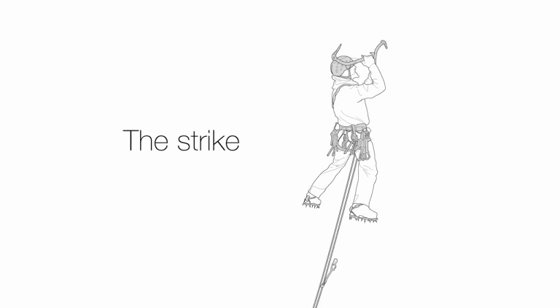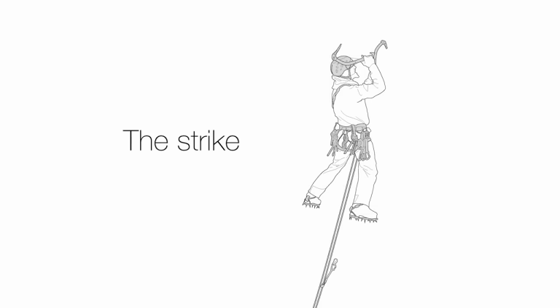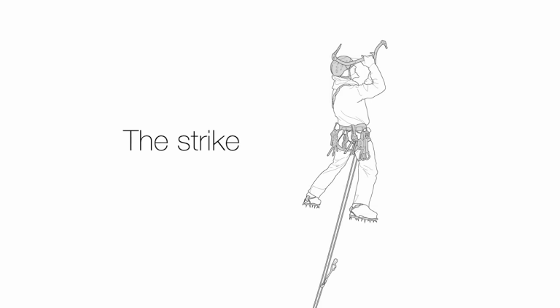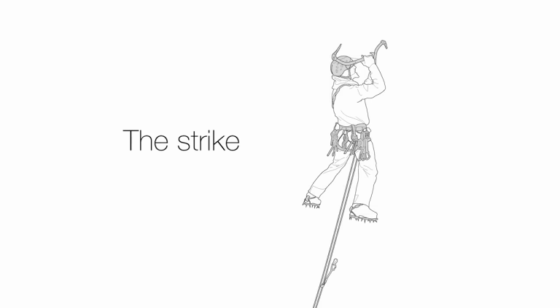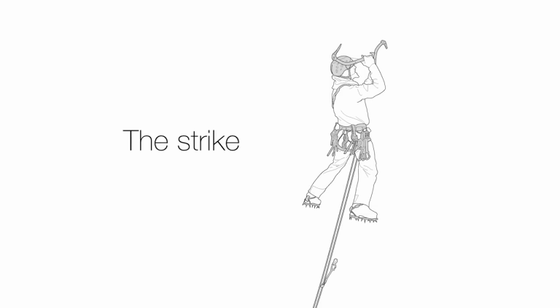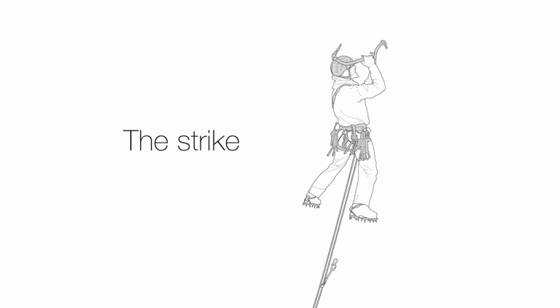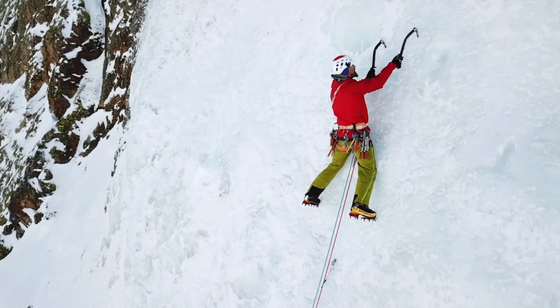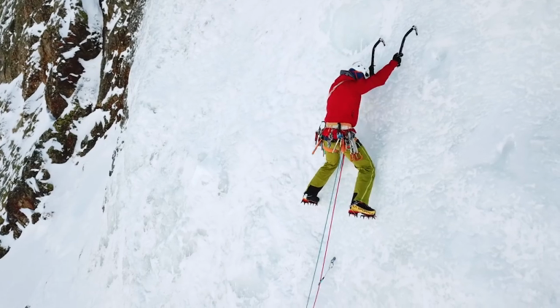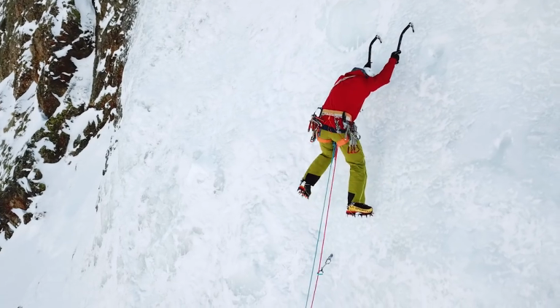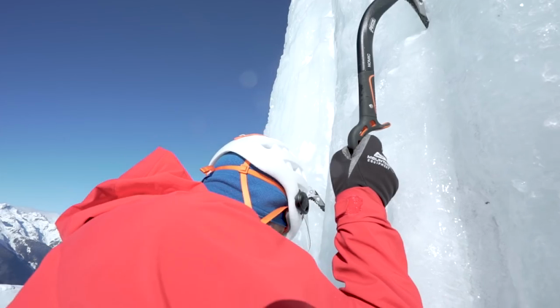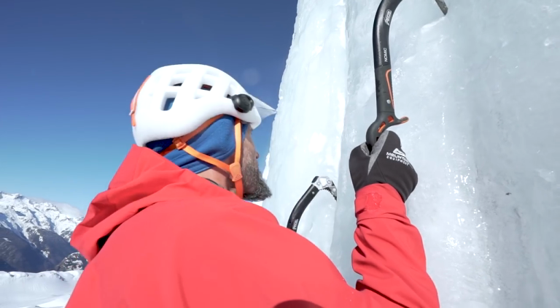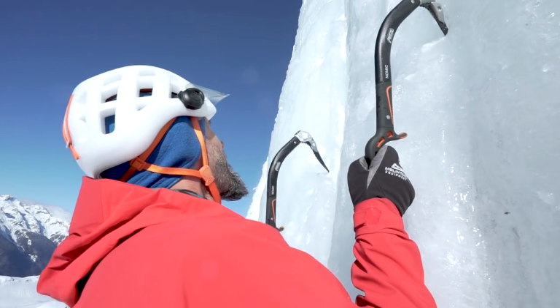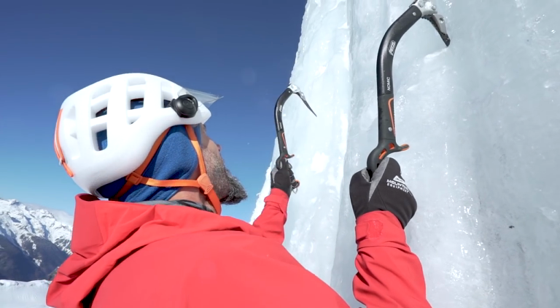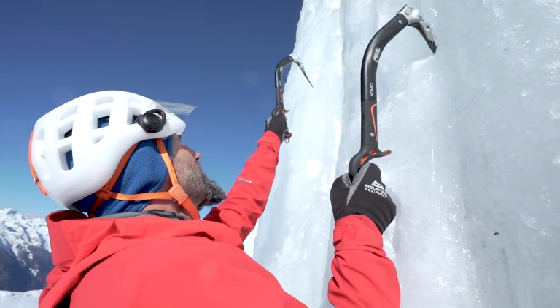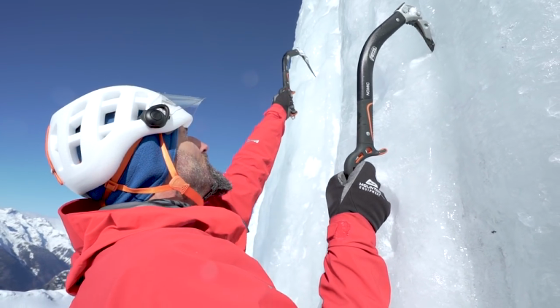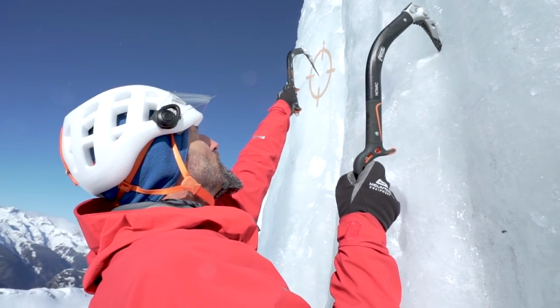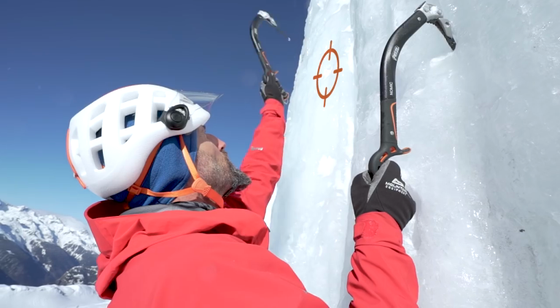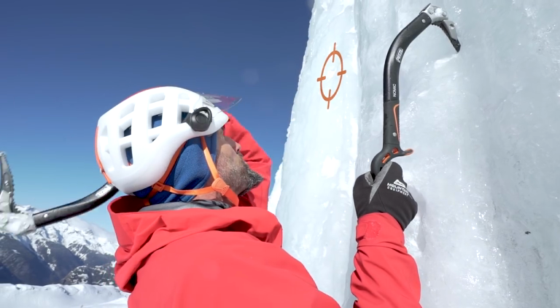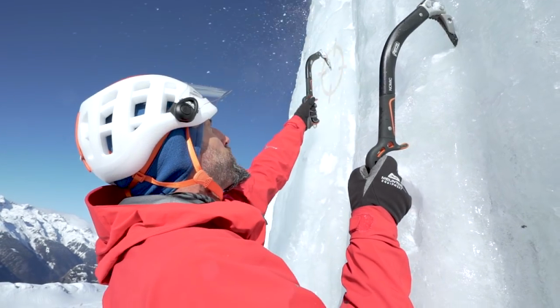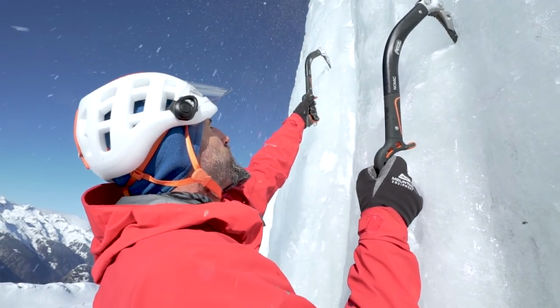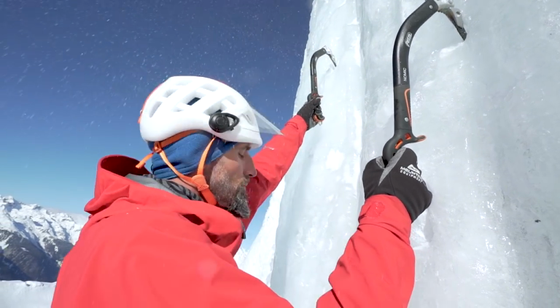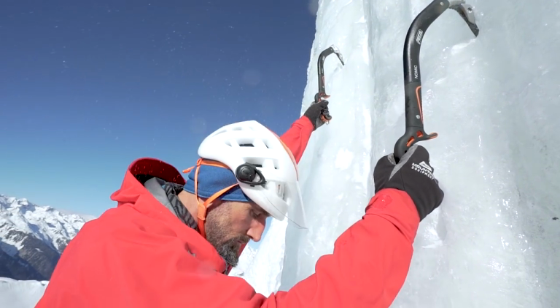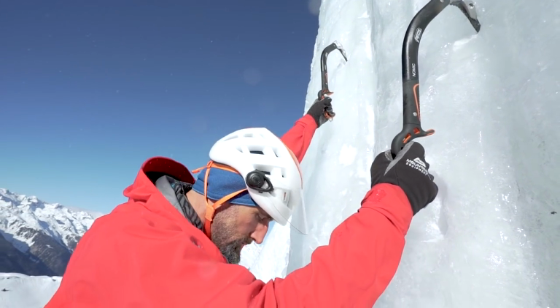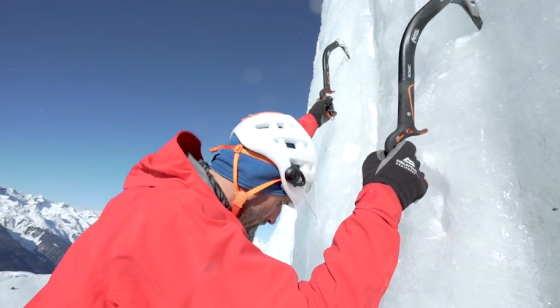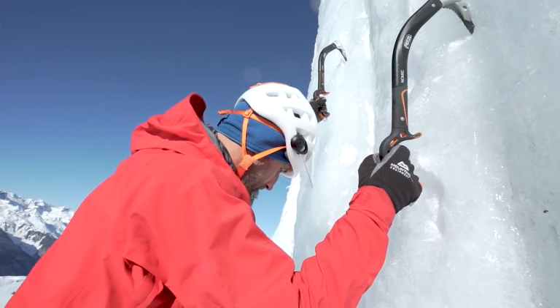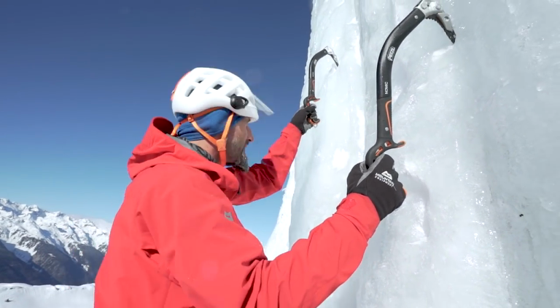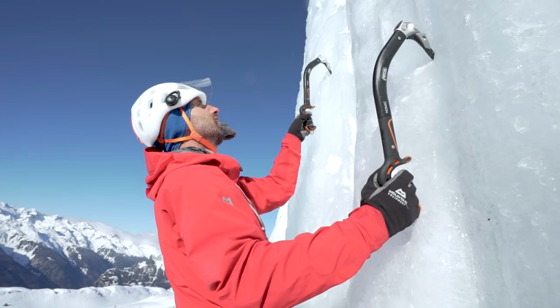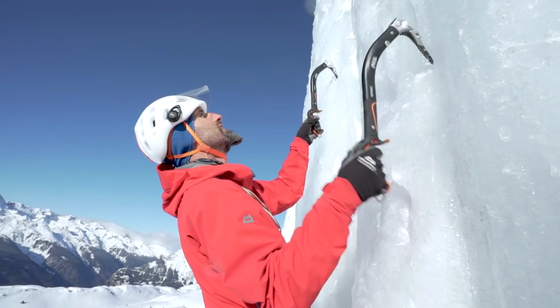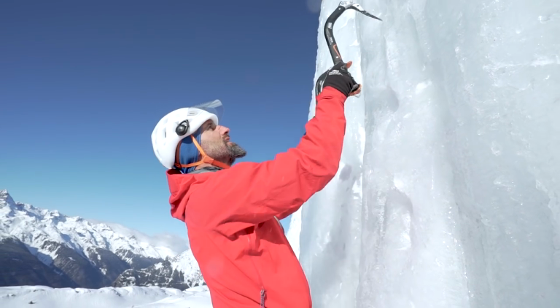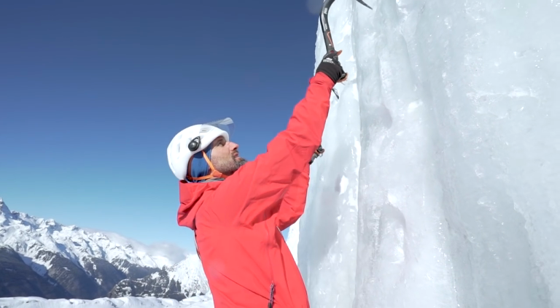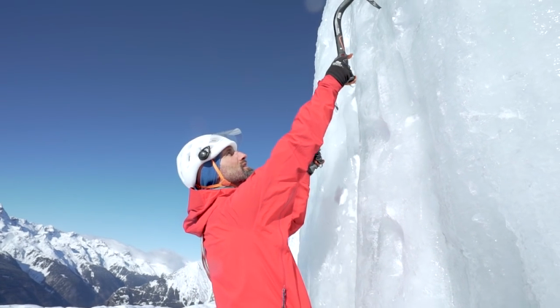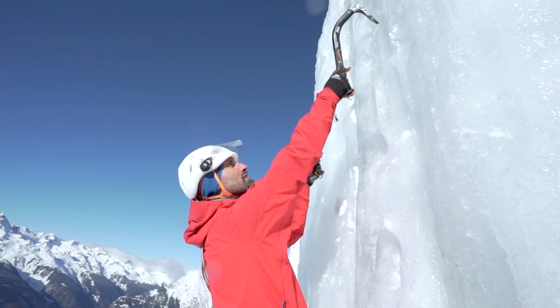Avoid placing your axes too close to each other. Look for concave areas, hollows, and small holes that facilitate pick placement. Place the pick at the desired location for greater precision. Two words sum up a good swing: precision and firmness.